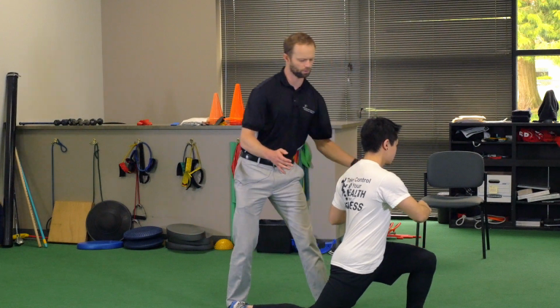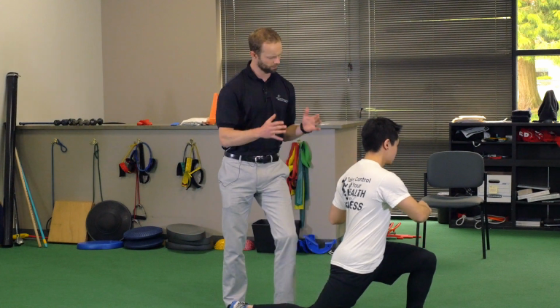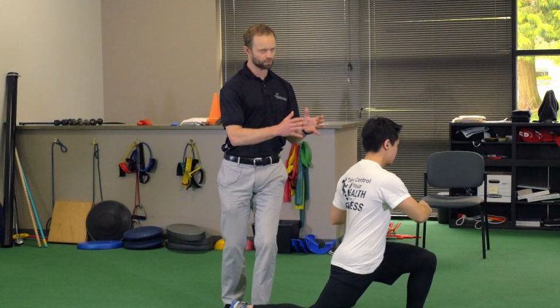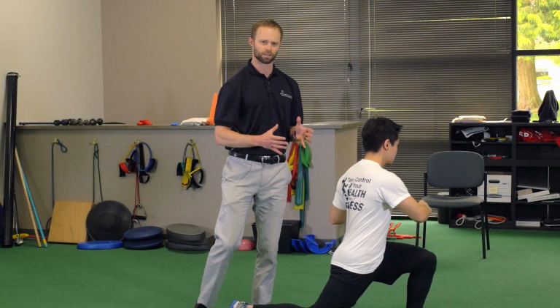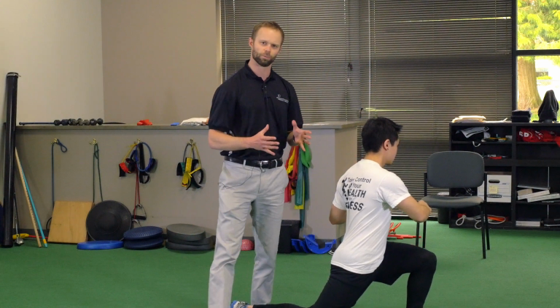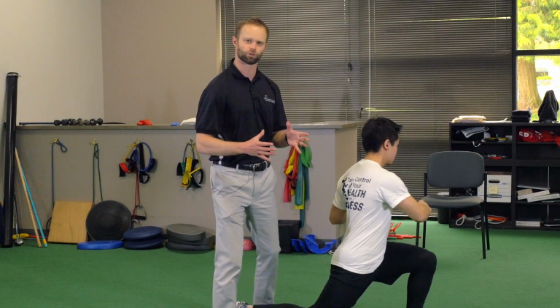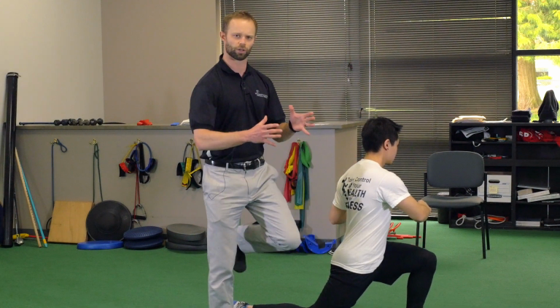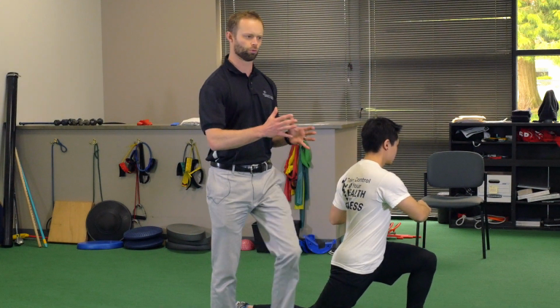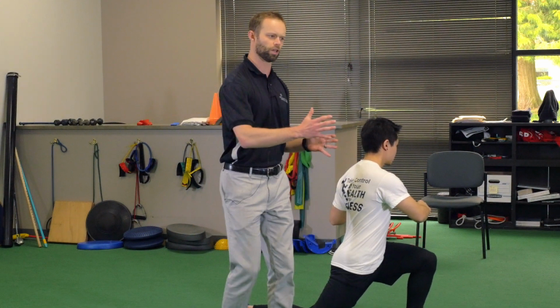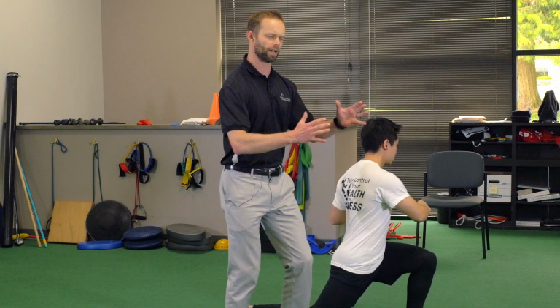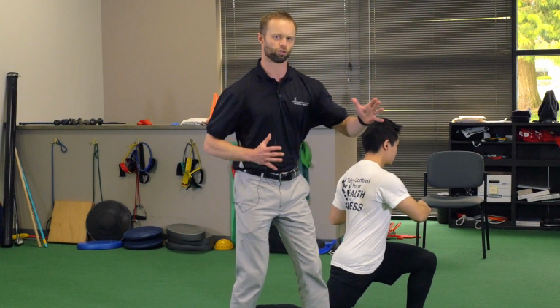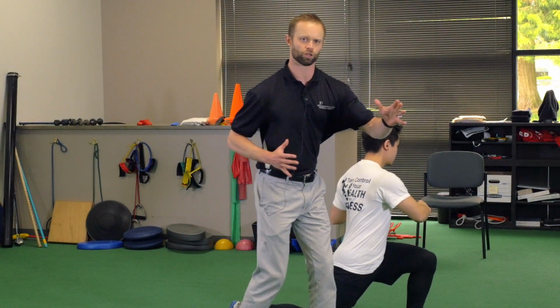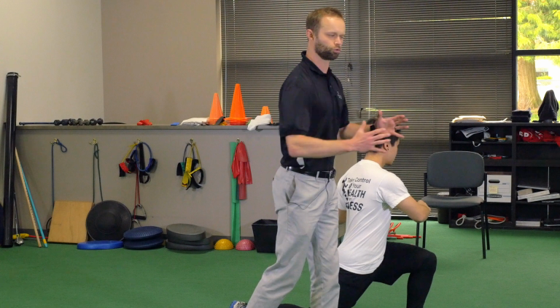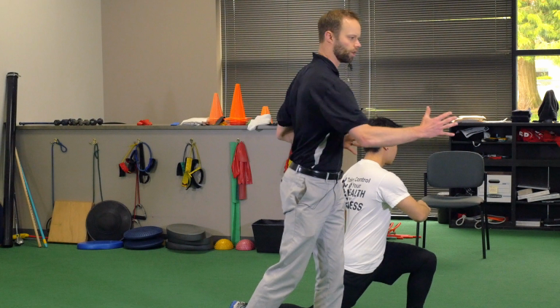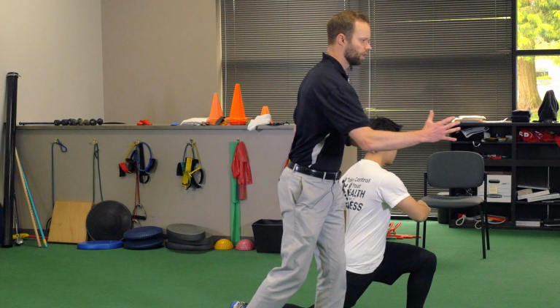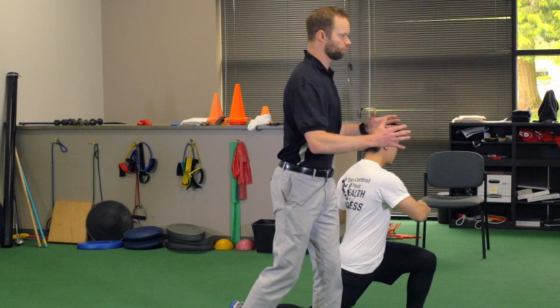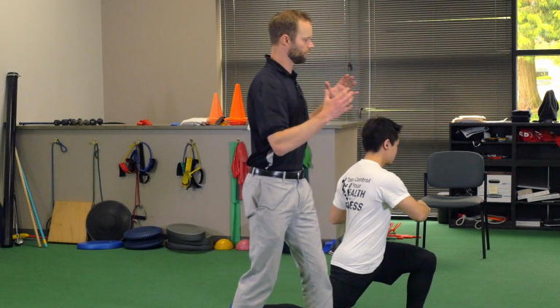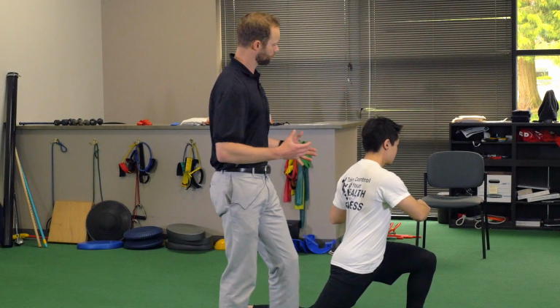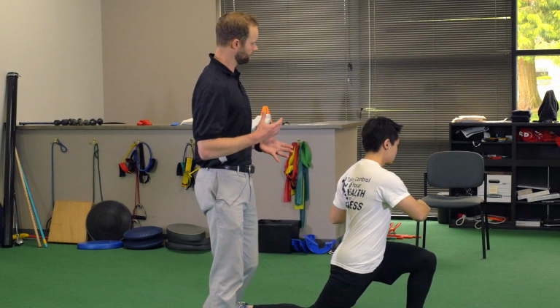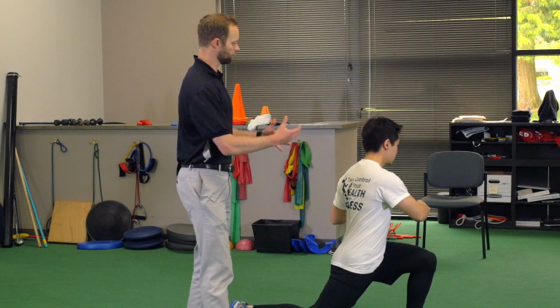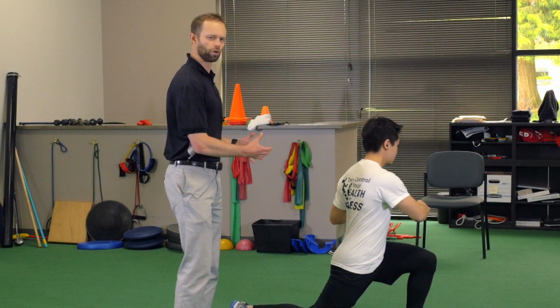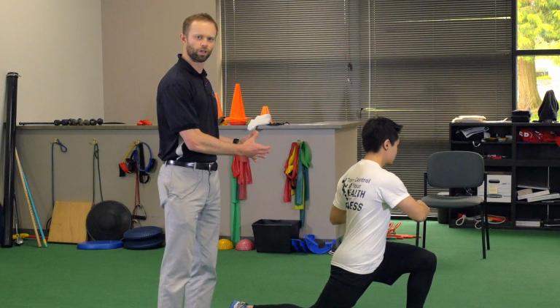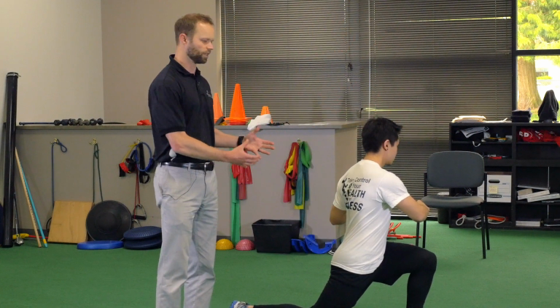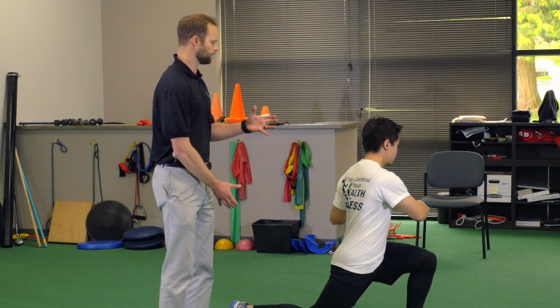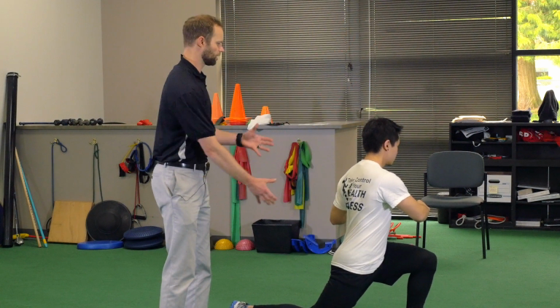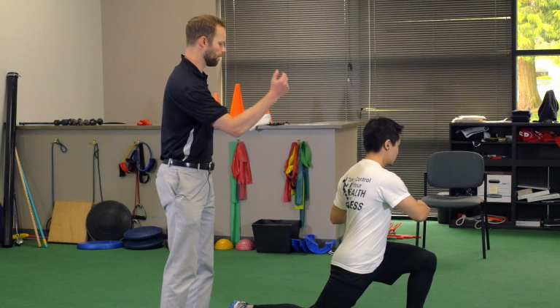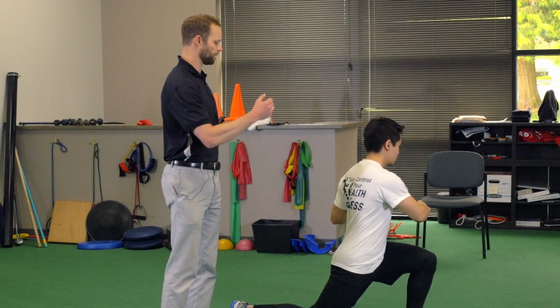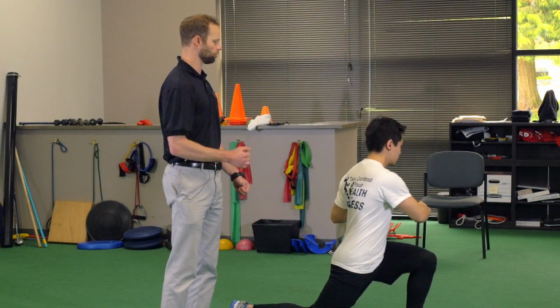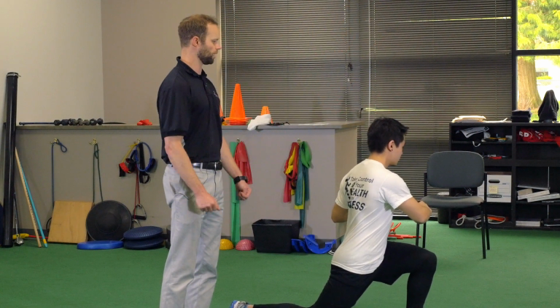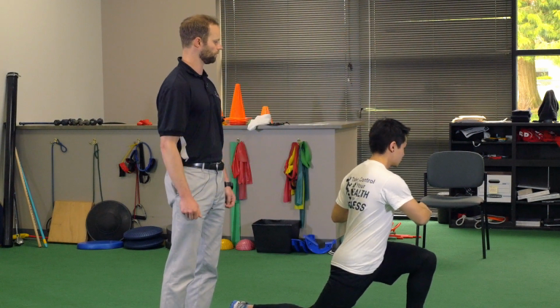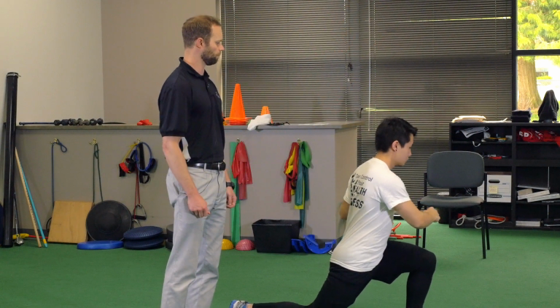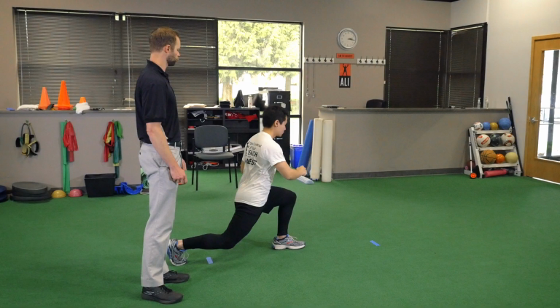What this does is it simulates running. When you run, you actually twist your trunk, so we're getting a good simulation of what running is. Then he's going to come up into a march.